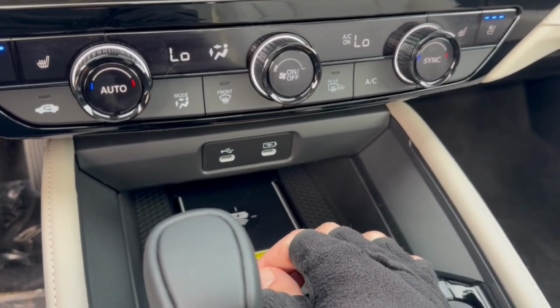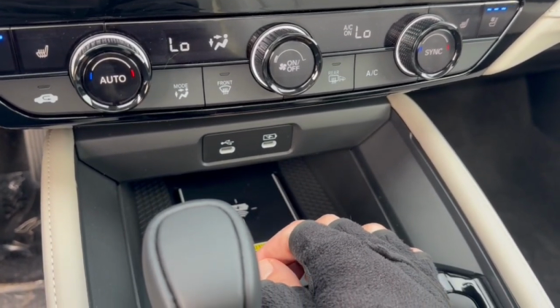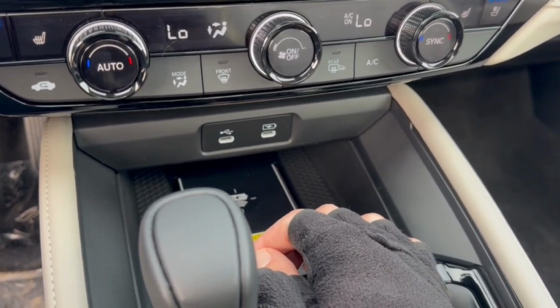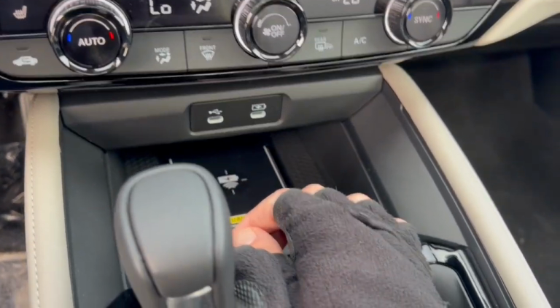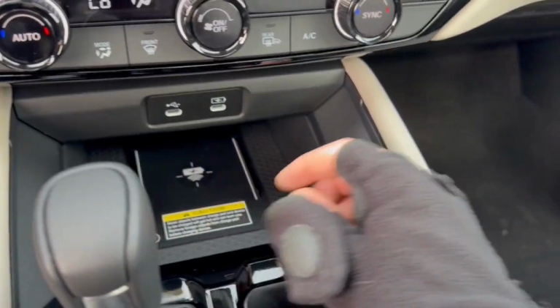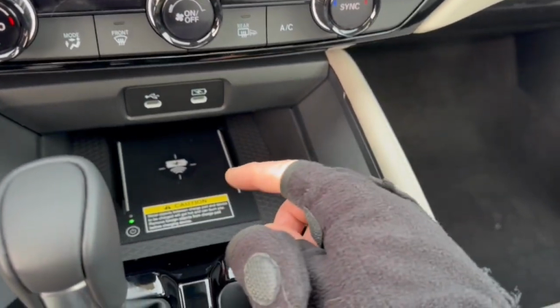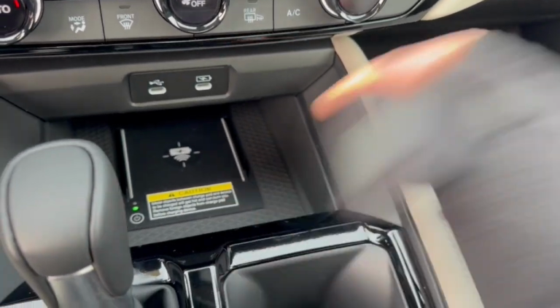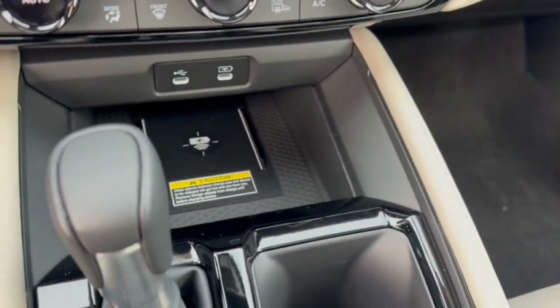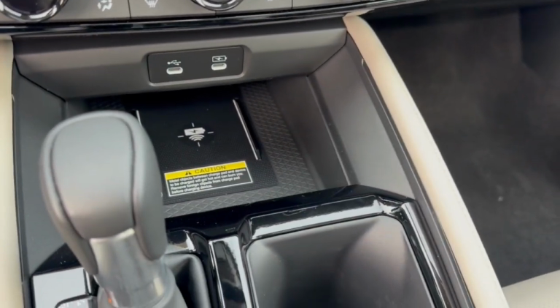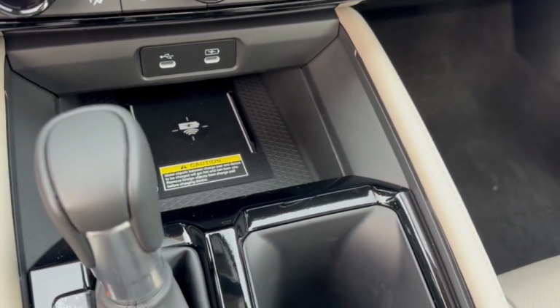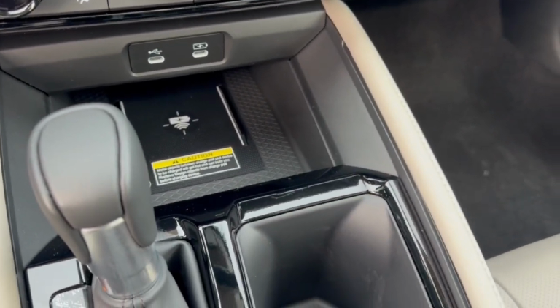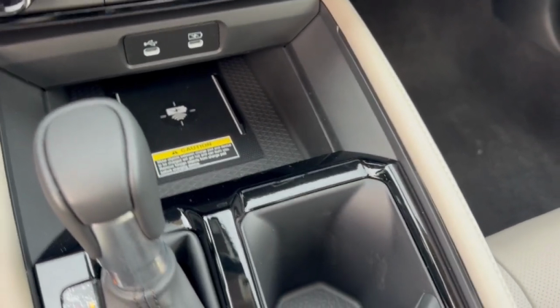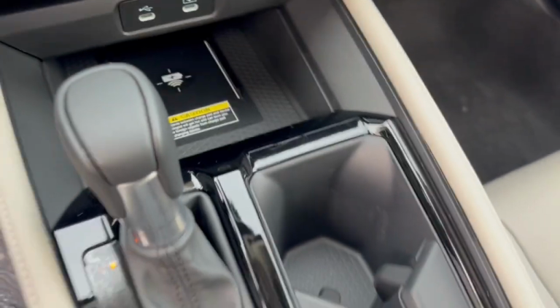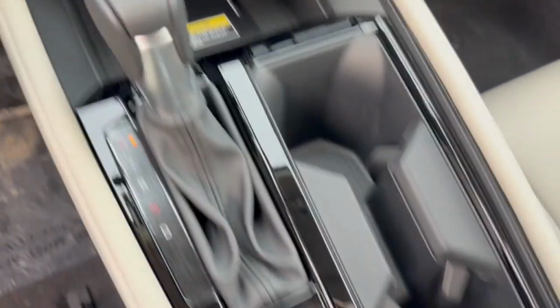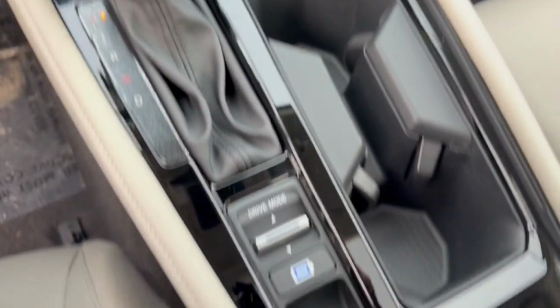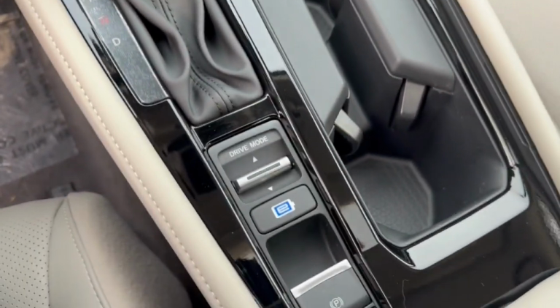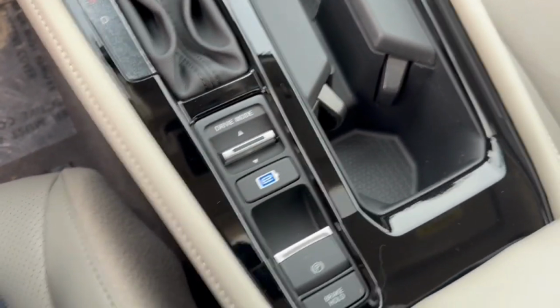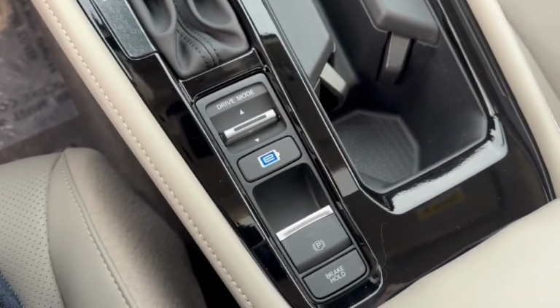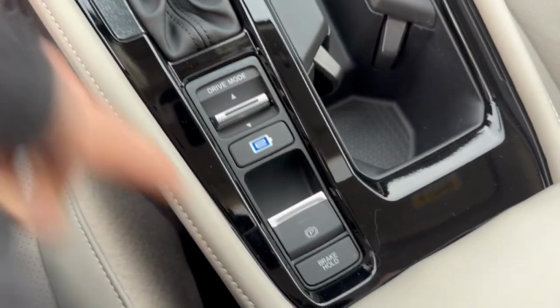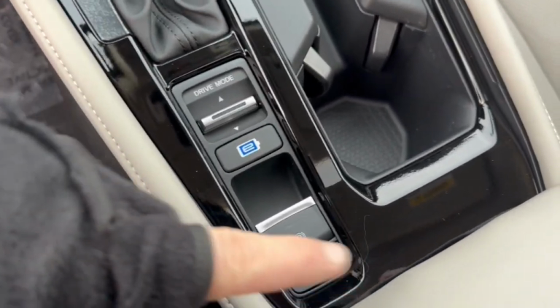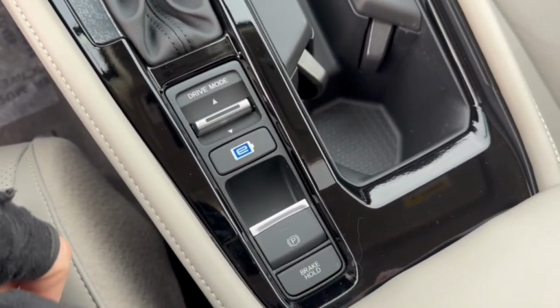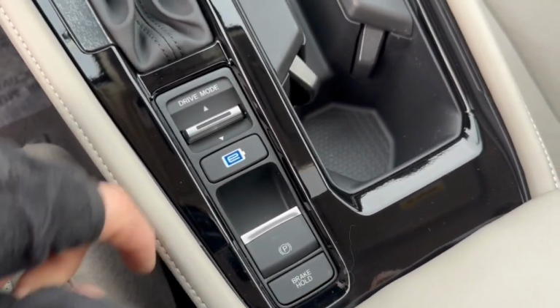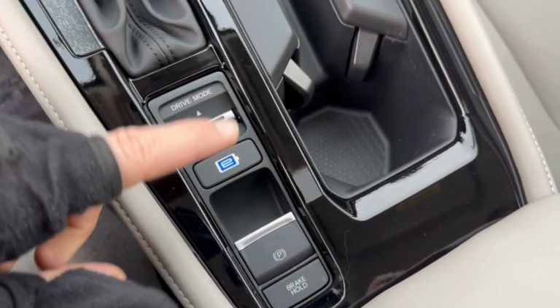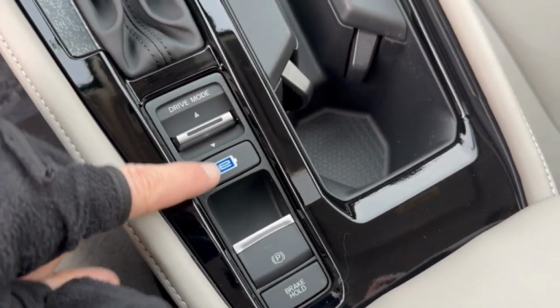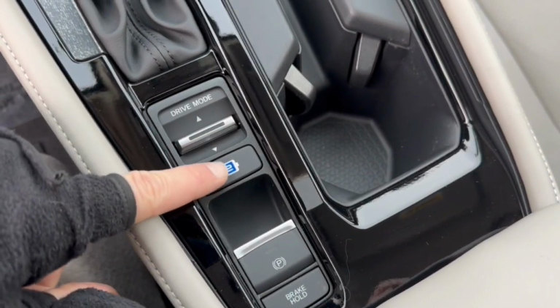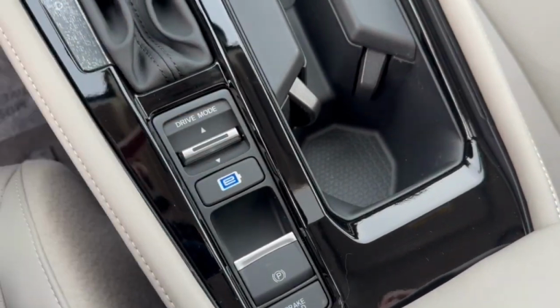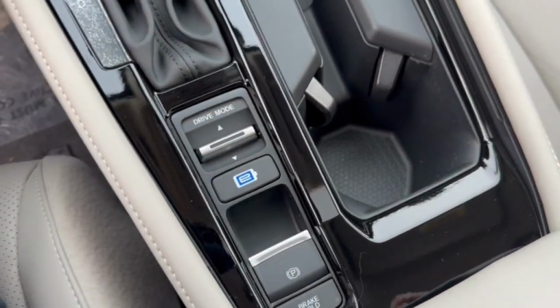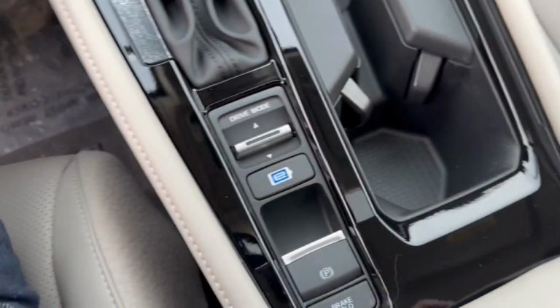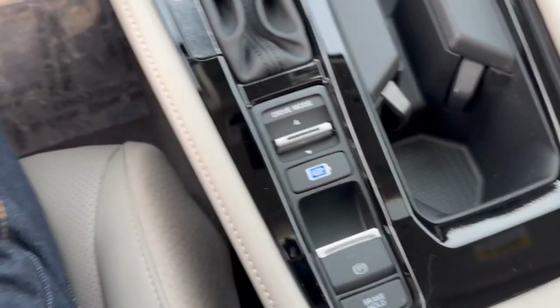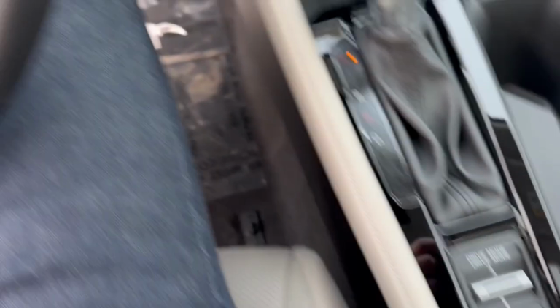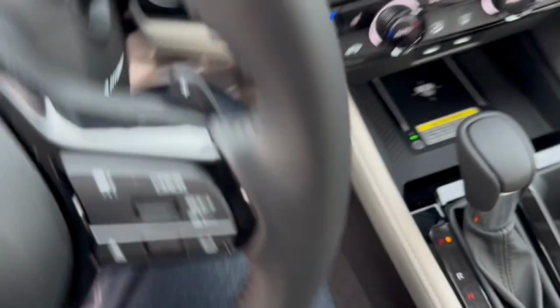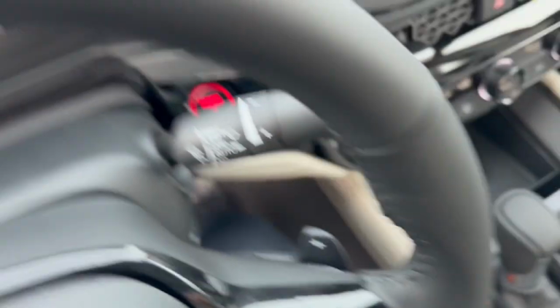You have two different types of USB charging, a wireless cell phone charging station, different drive modes, and brake hold. Obviously it is a hybrid, so there's your battery button as well.